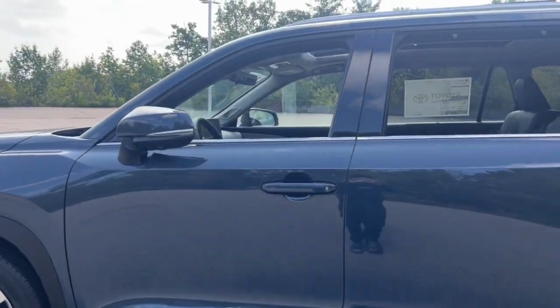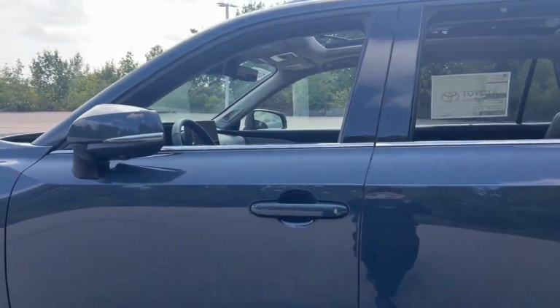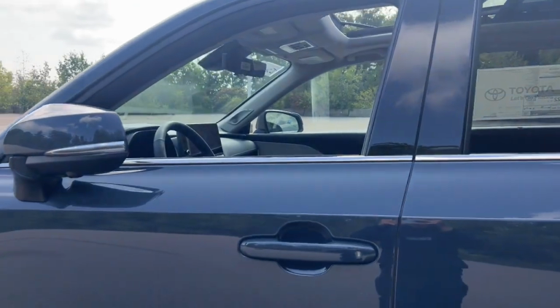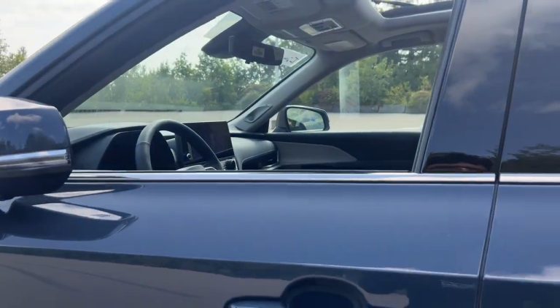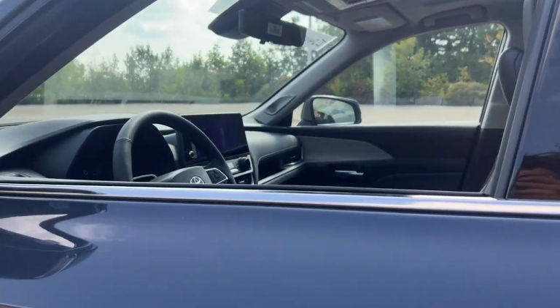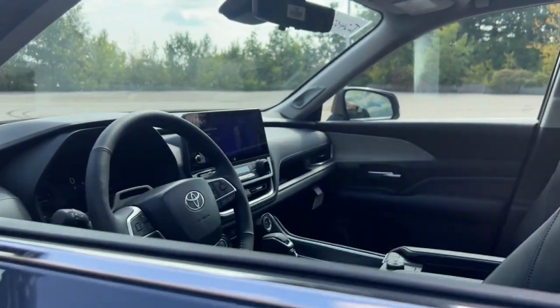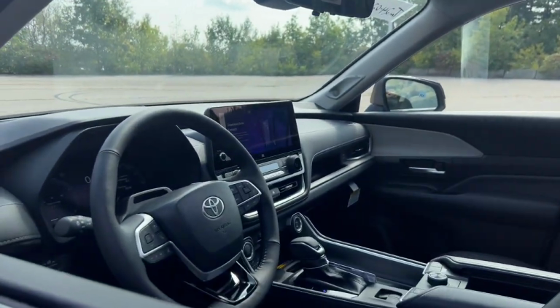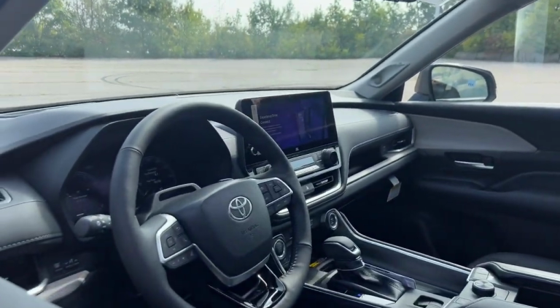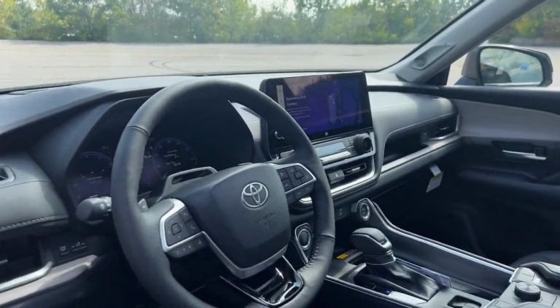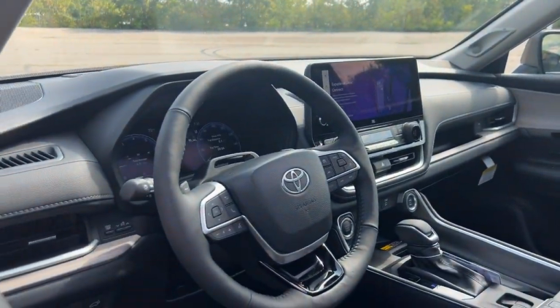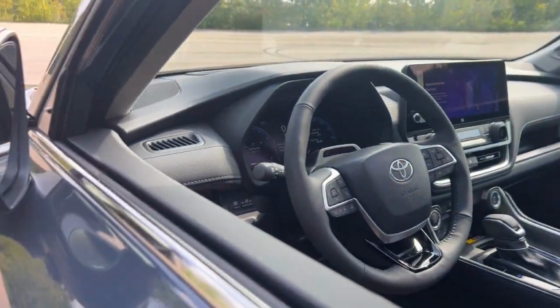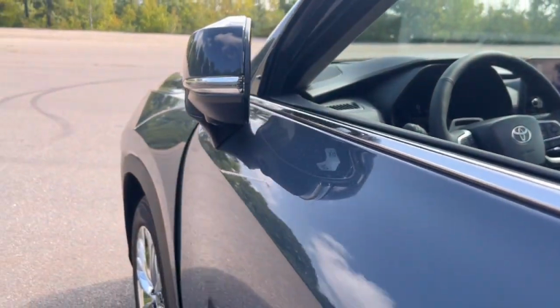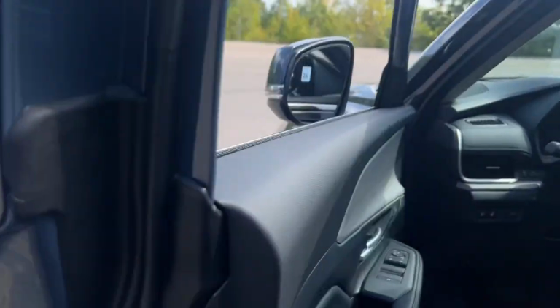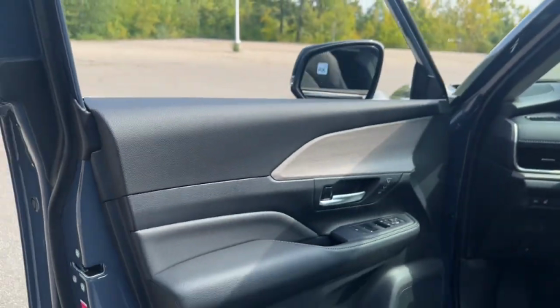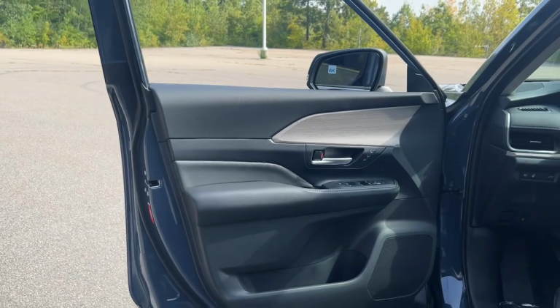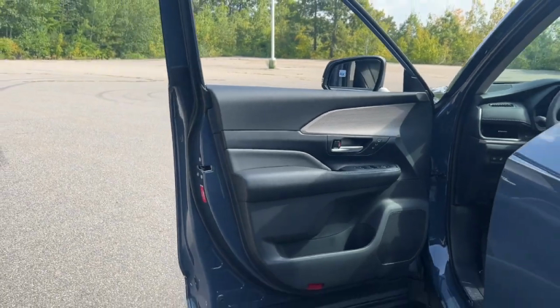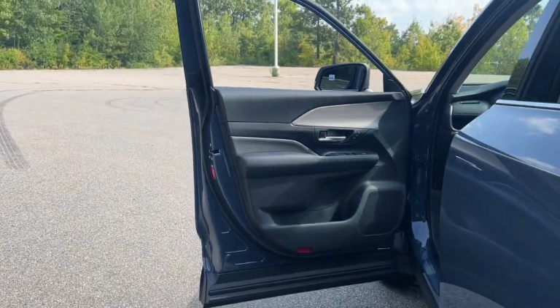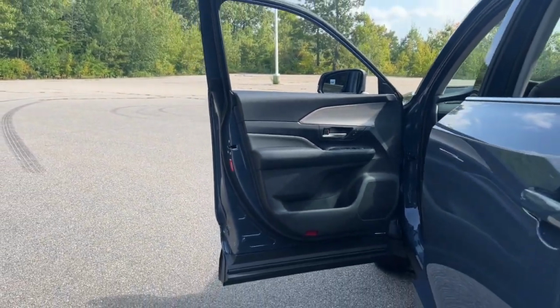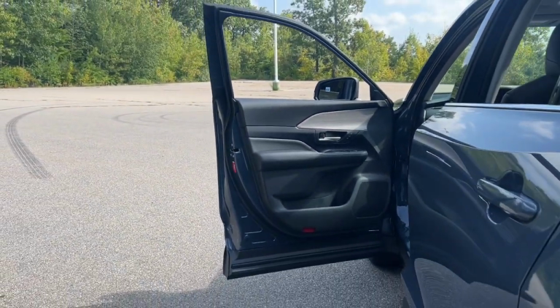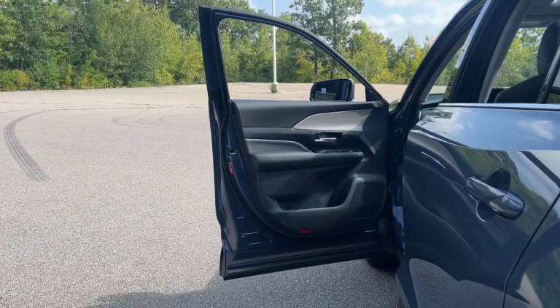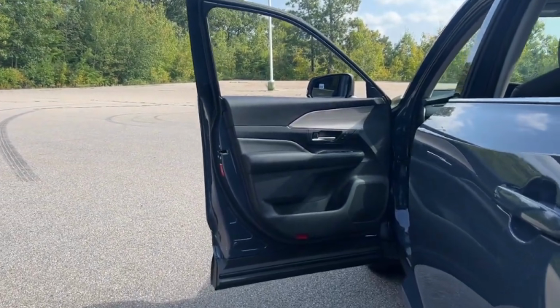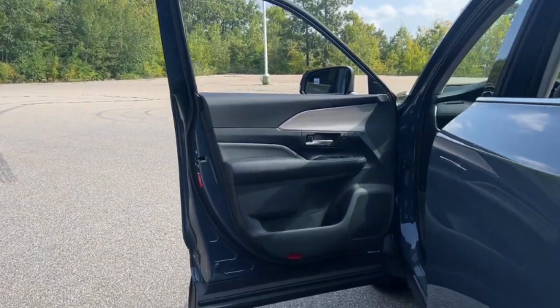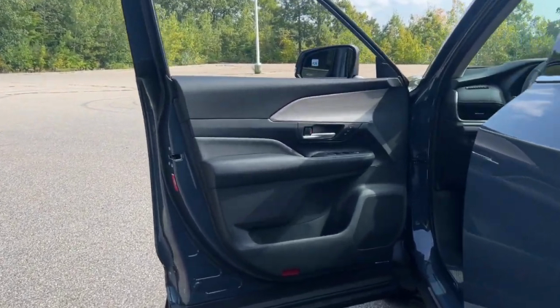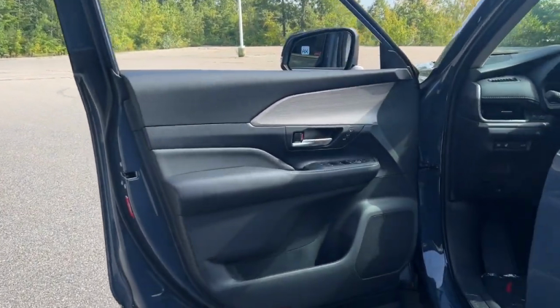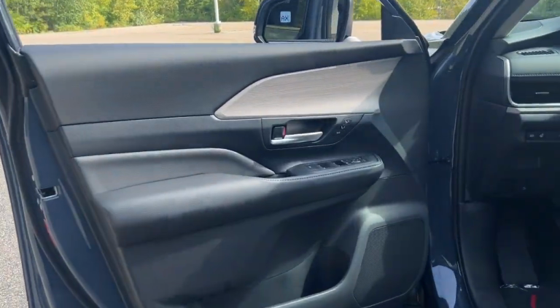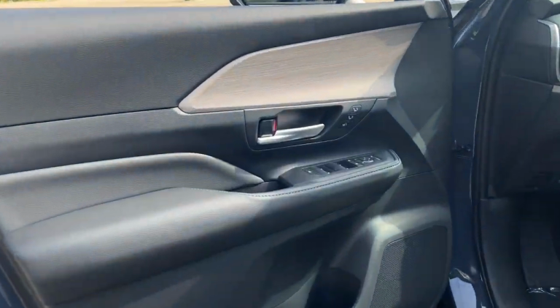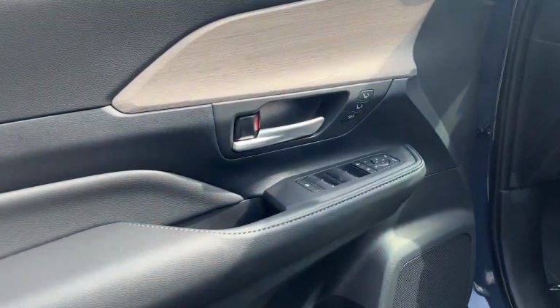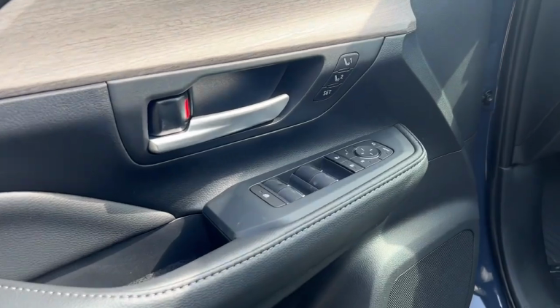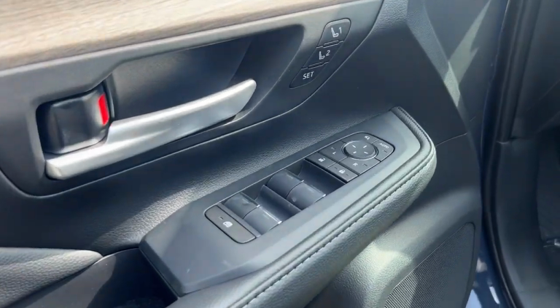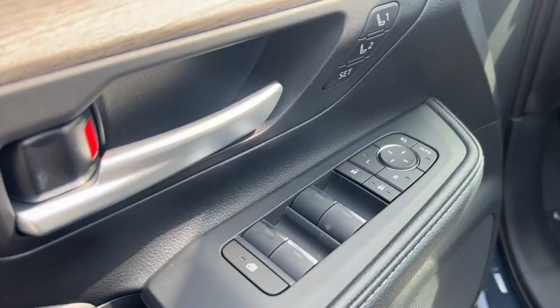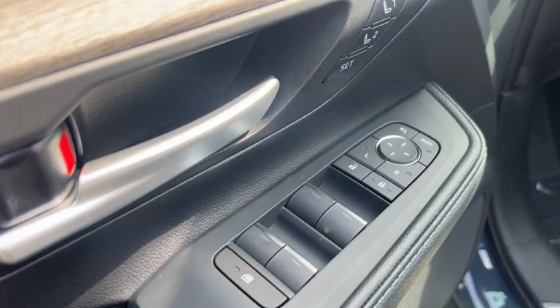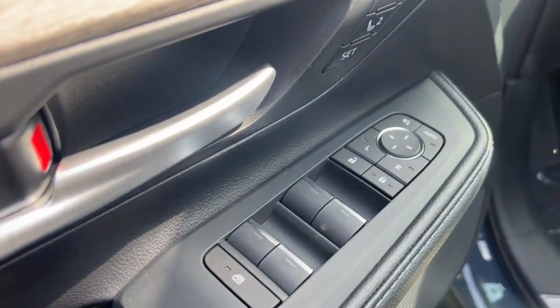Heated steering wheel, head up display, heated and or cooled front seats, navigation system, moon roof, keyless entry, heated driver seat, satellite radio, power lift gate, heated mirrors.